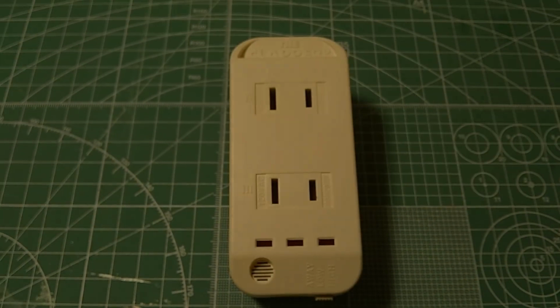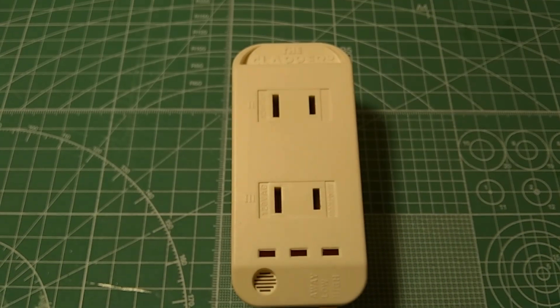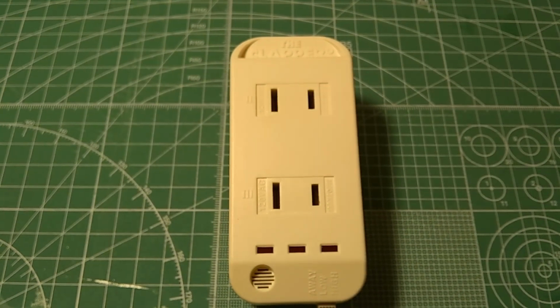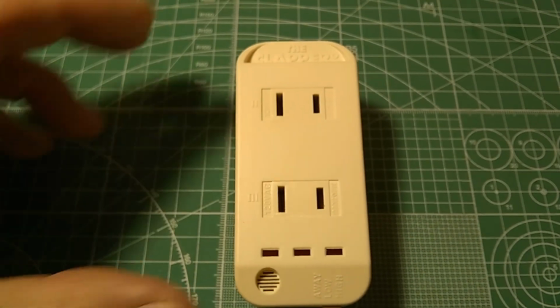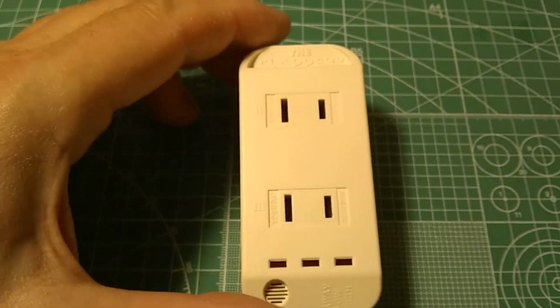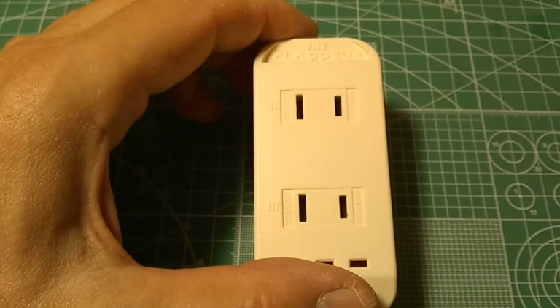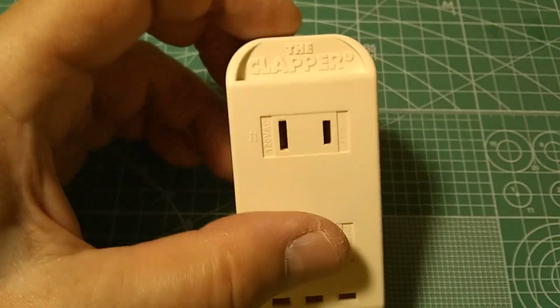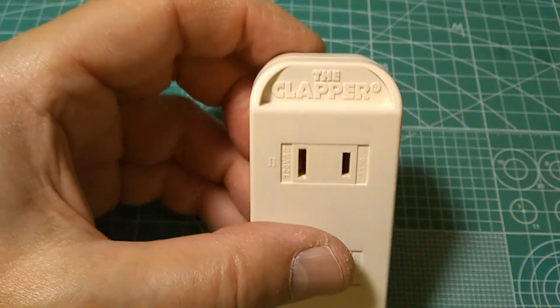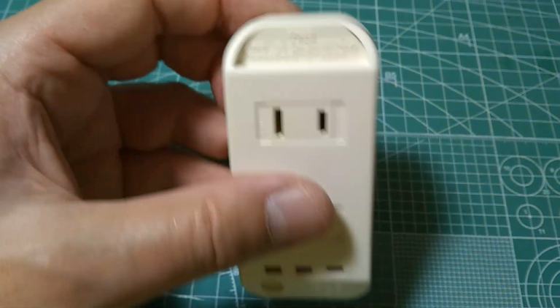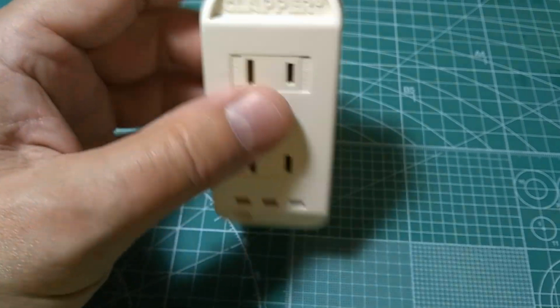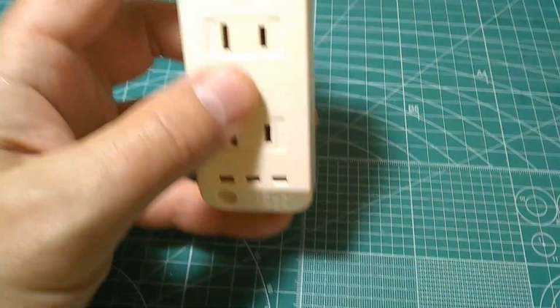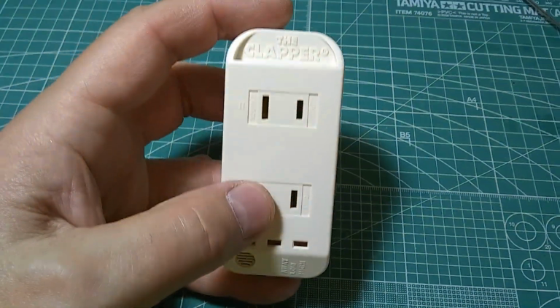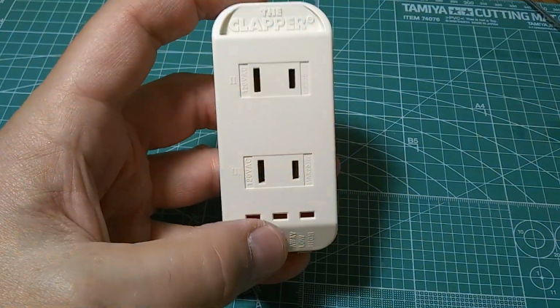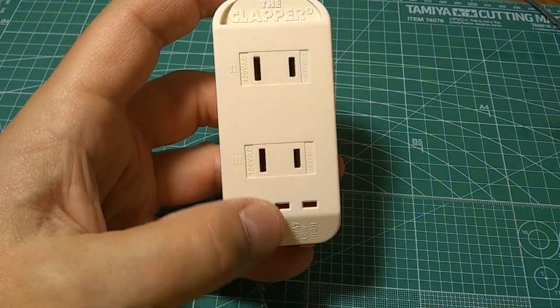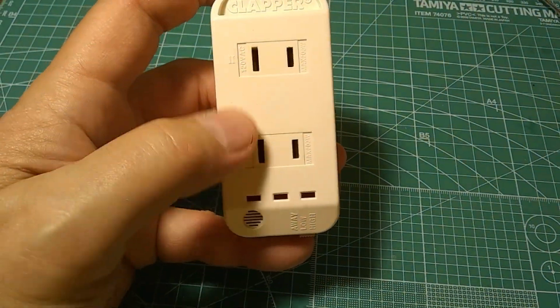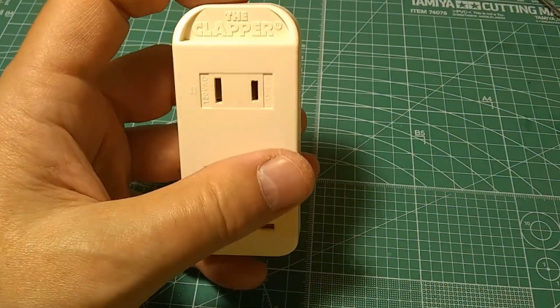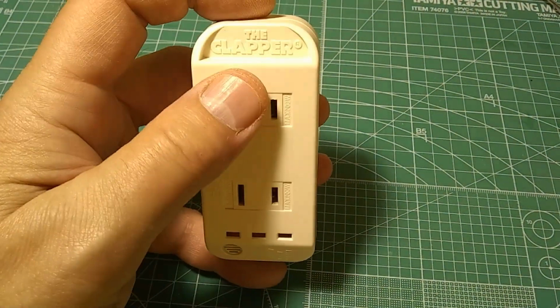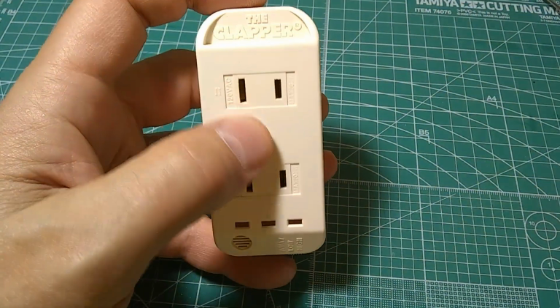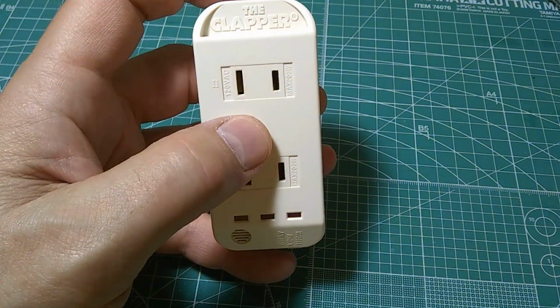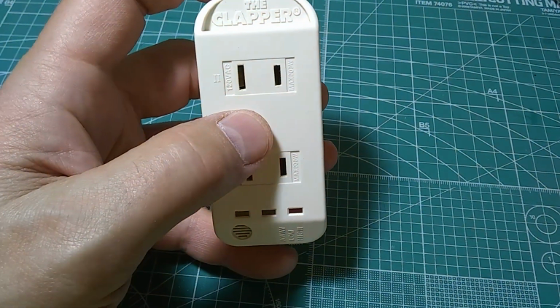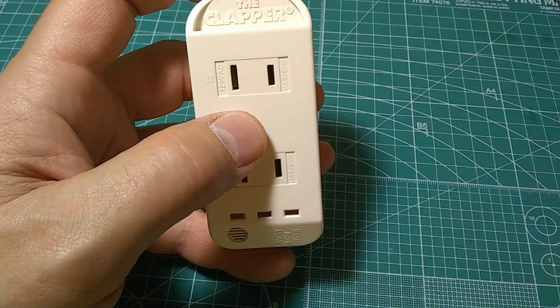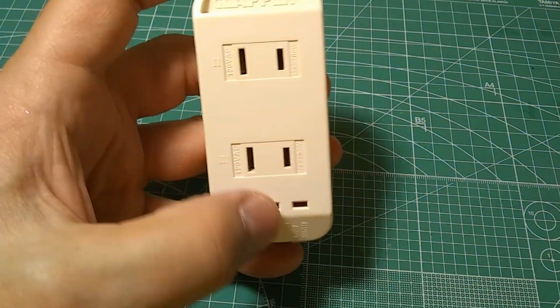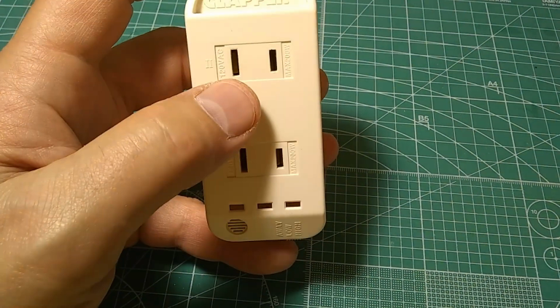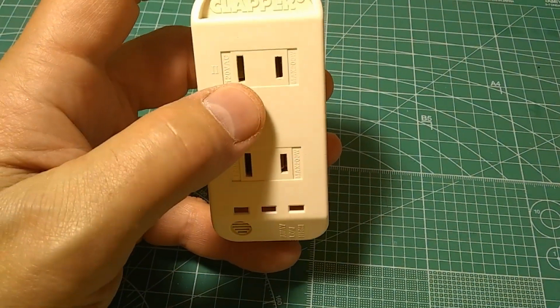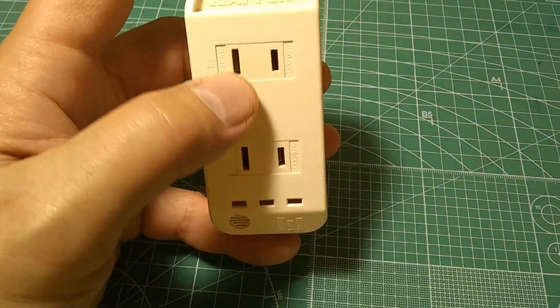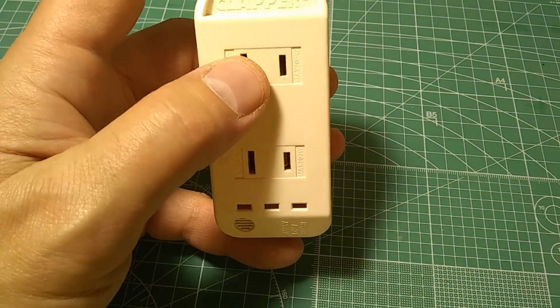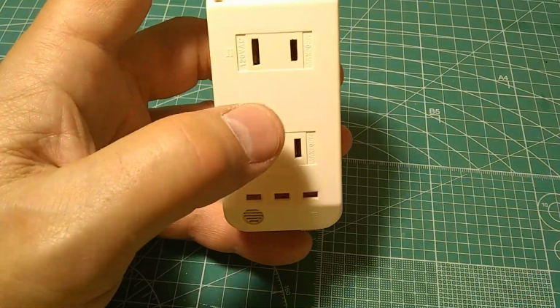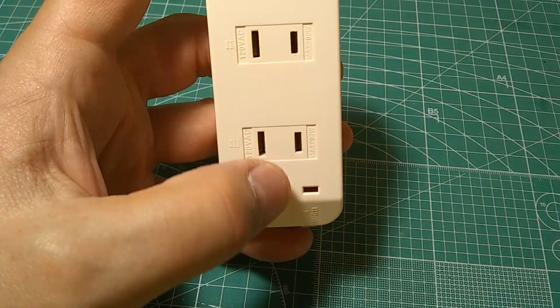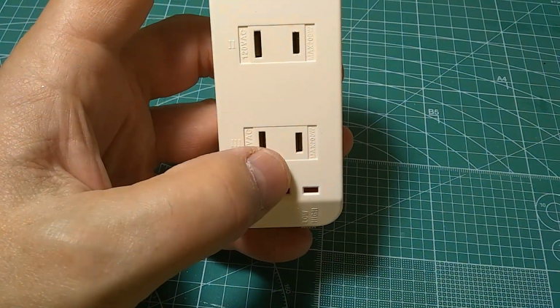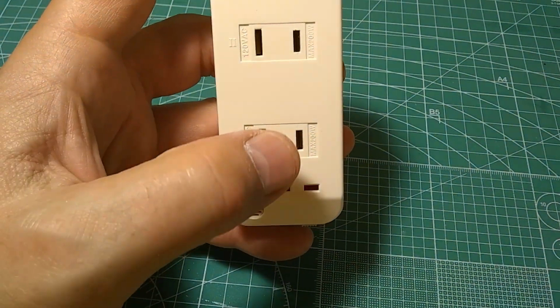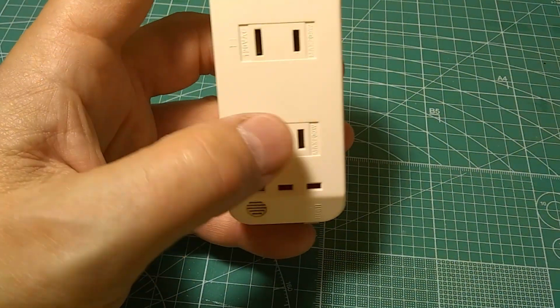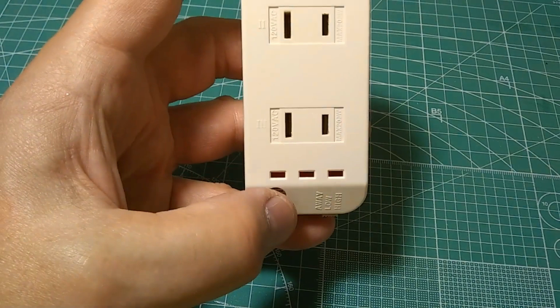This is the Clapper, one of the iconic American inventions from back in the 1980s. This is the newest version. If you clap twice, this outlet will come on. If you clap three times, this one will turn on.